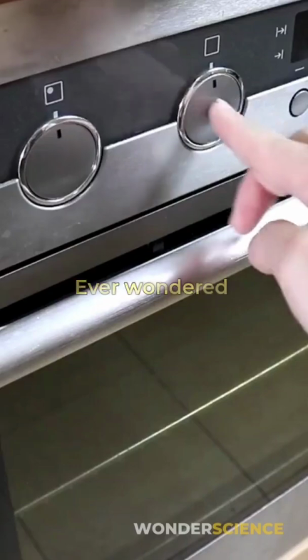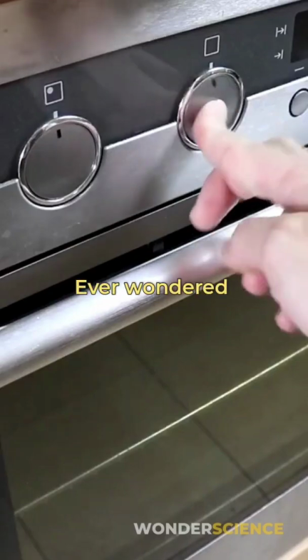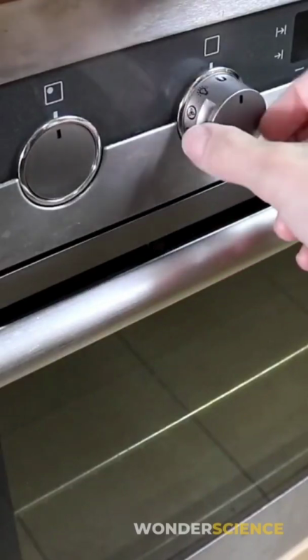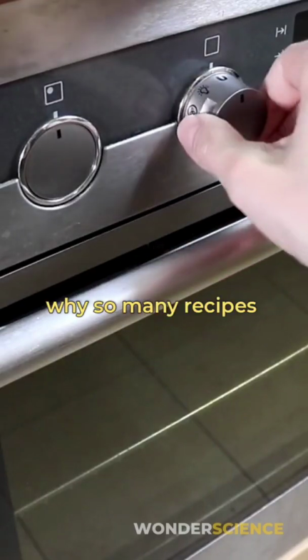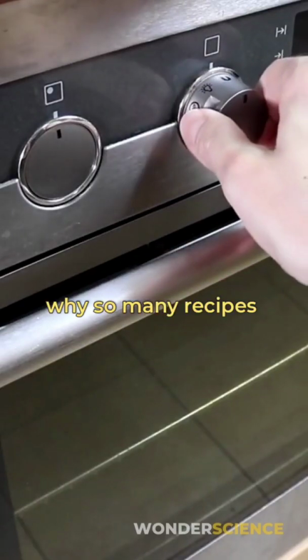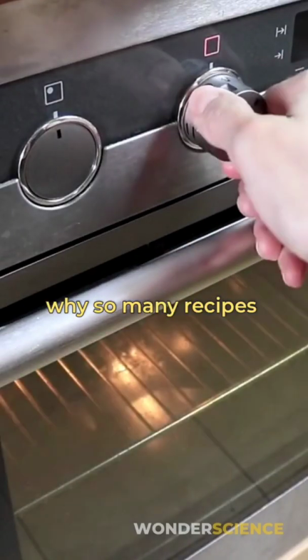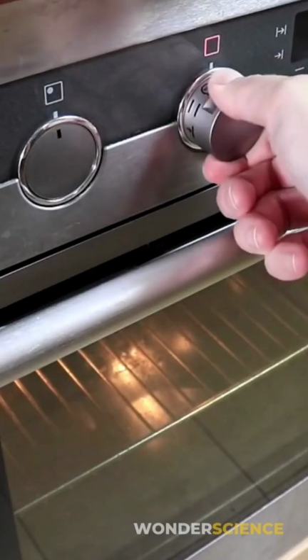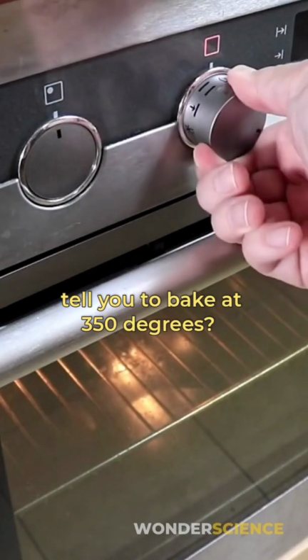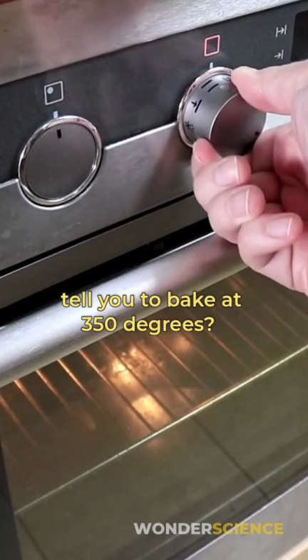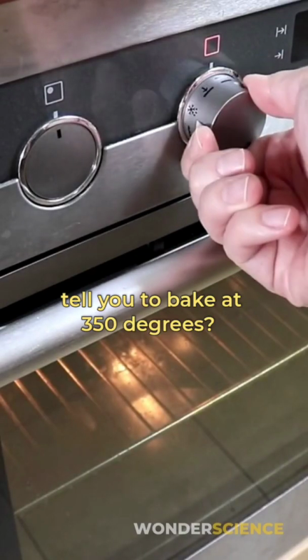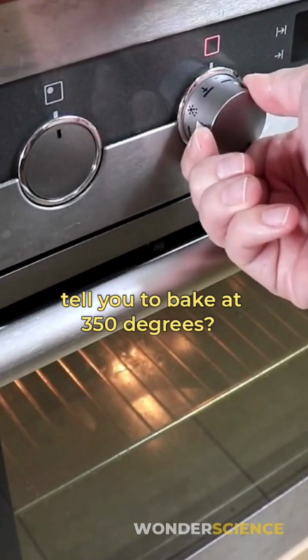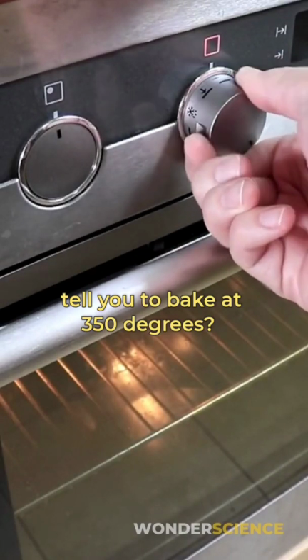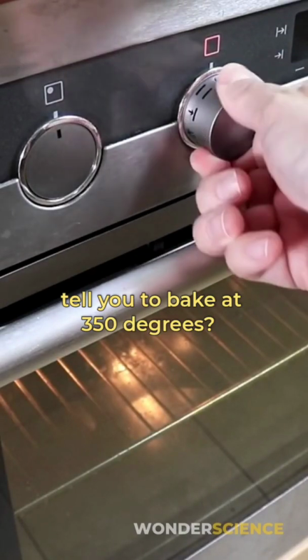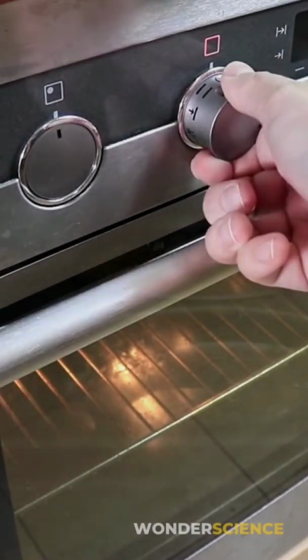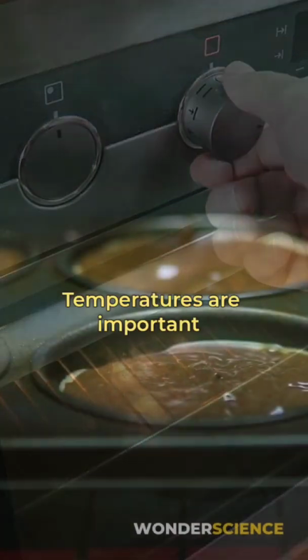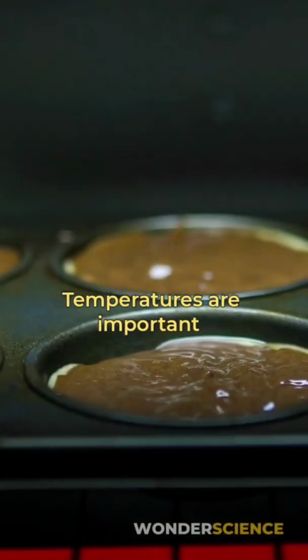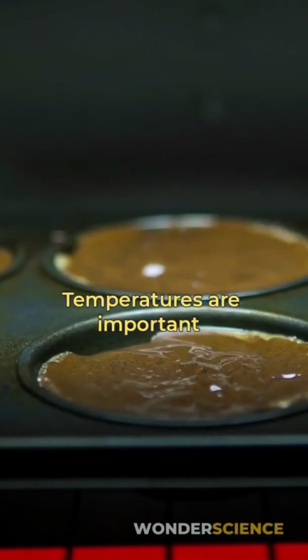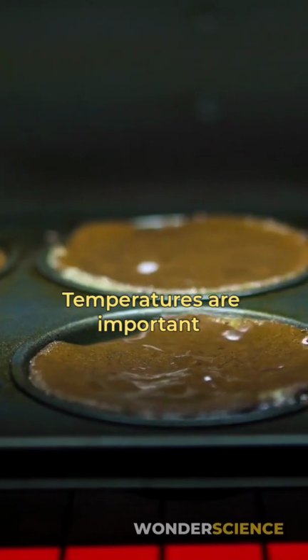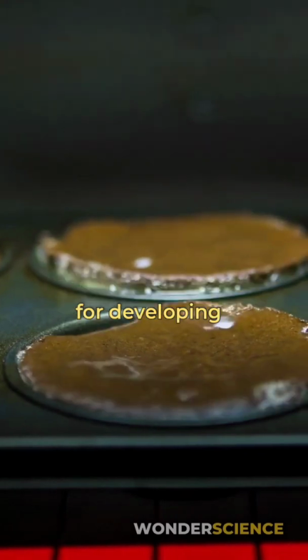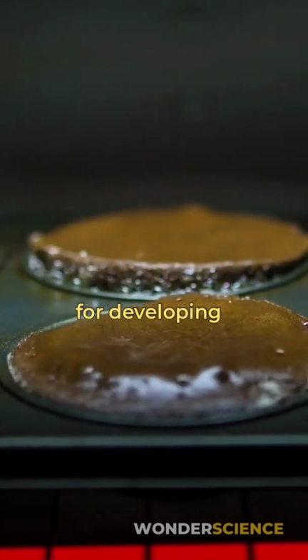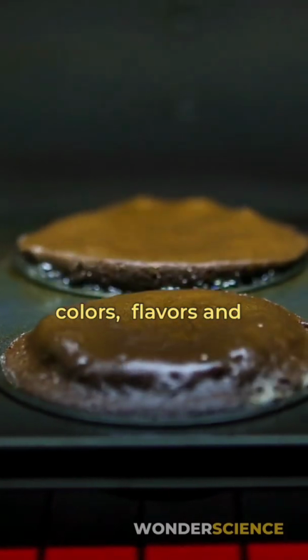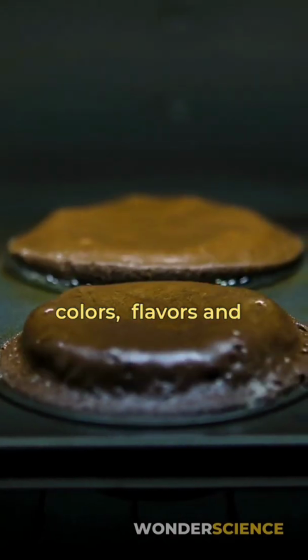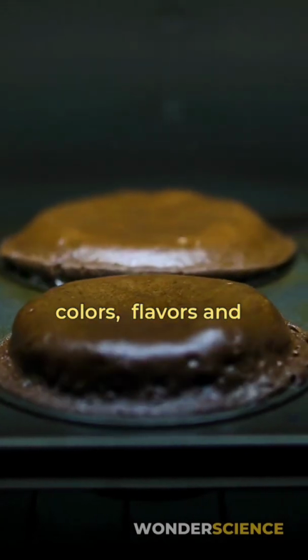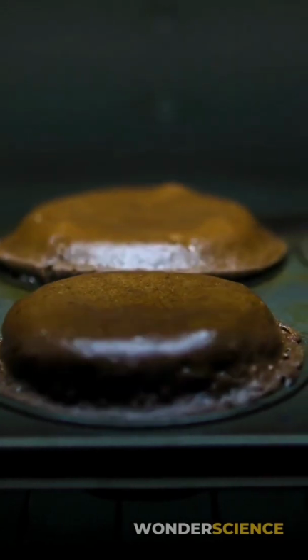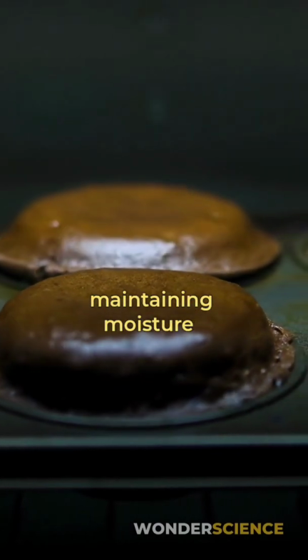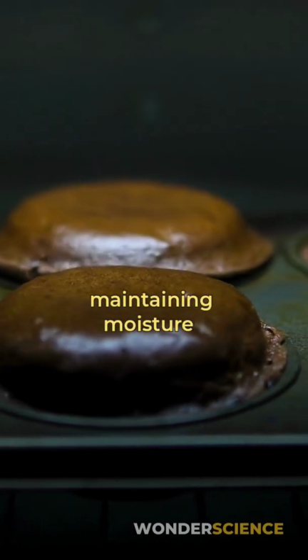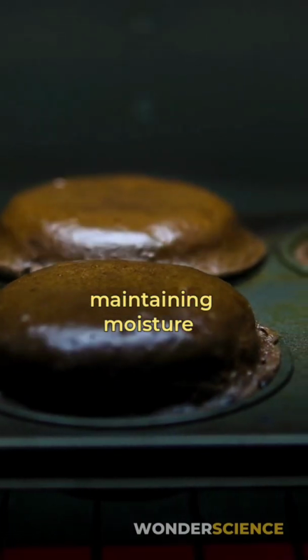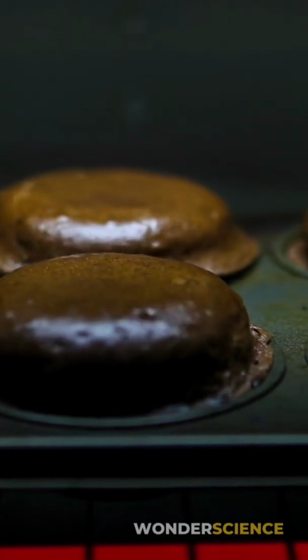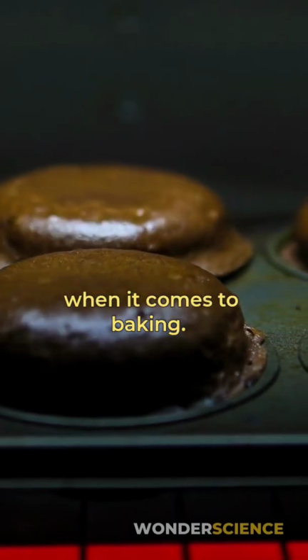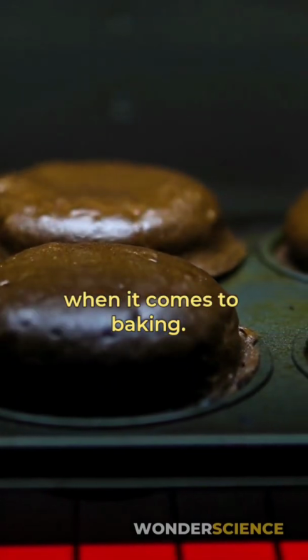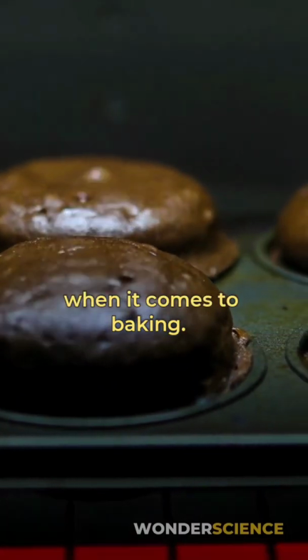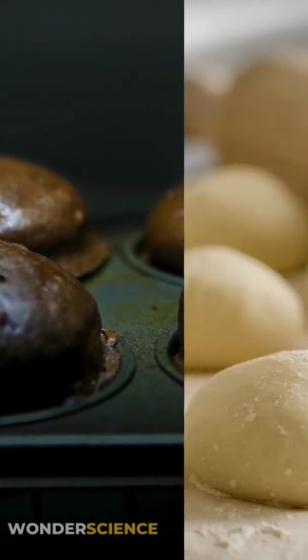Ever wondered why so many recipes tell you to bake at 350 degrees? Temperatures are important for developing colors, flavors, and maintaining moisture when it comes to baking.